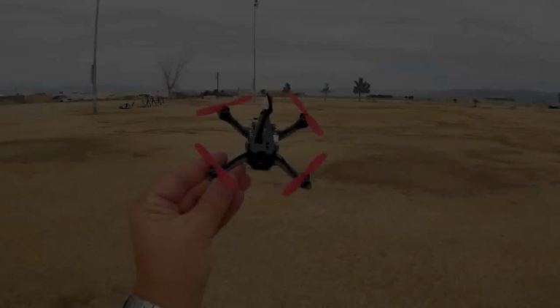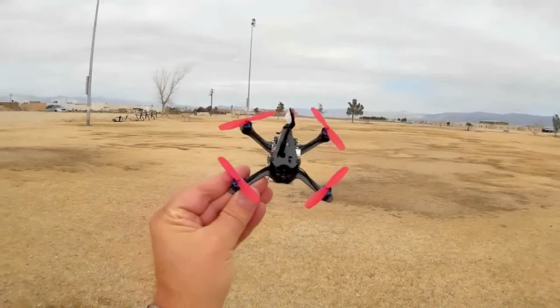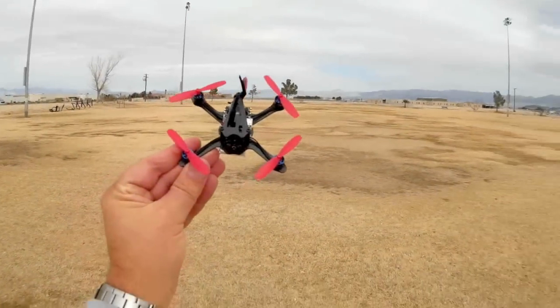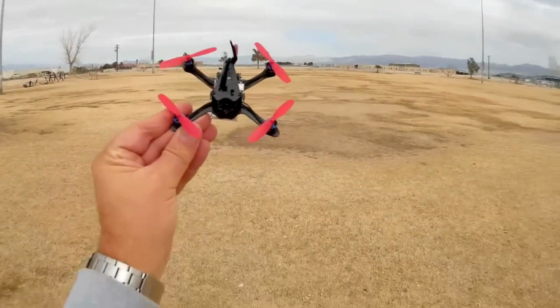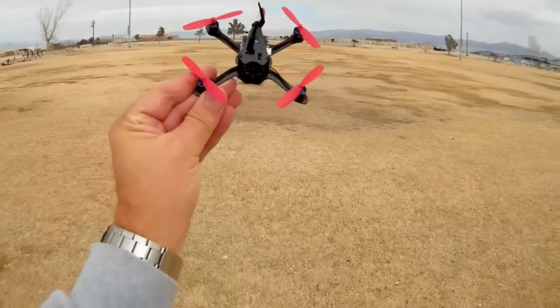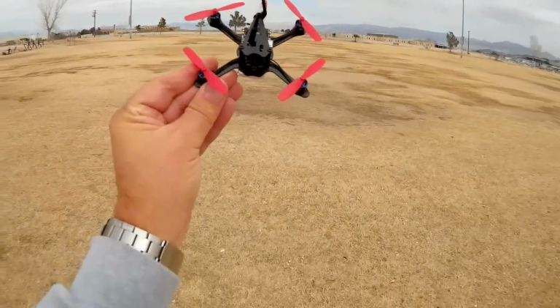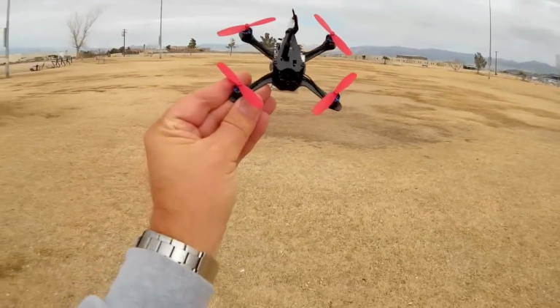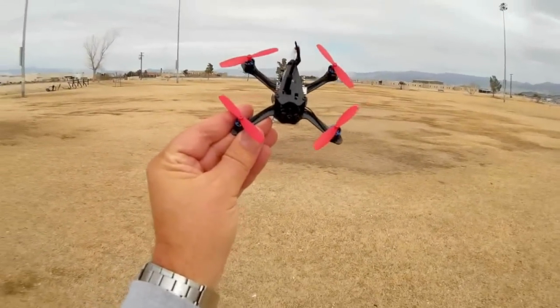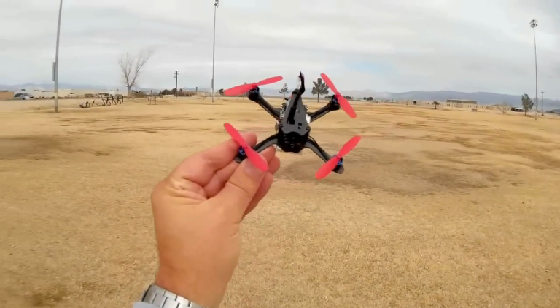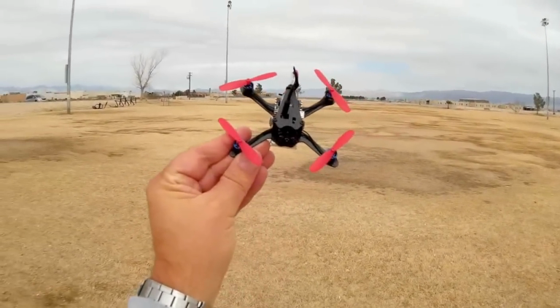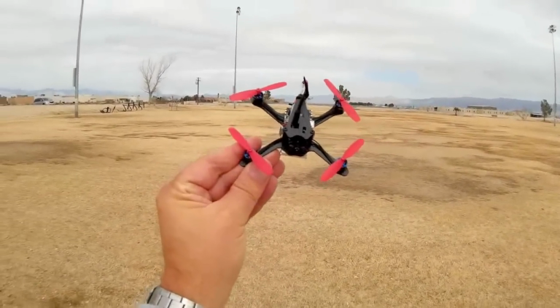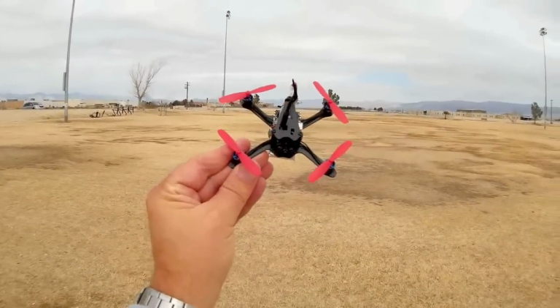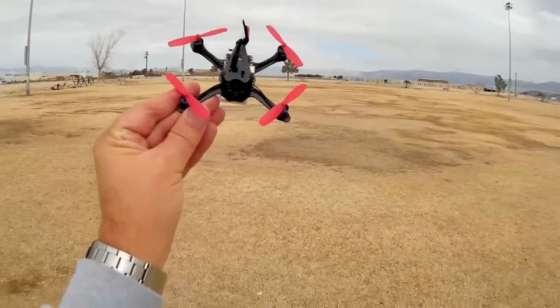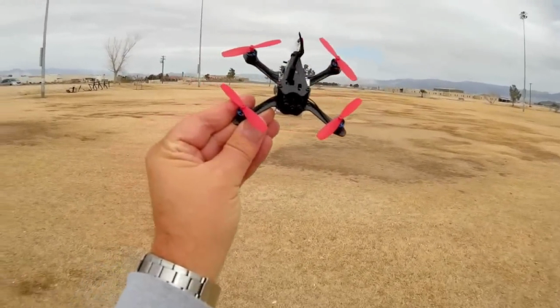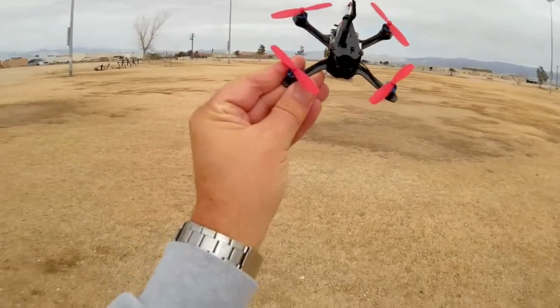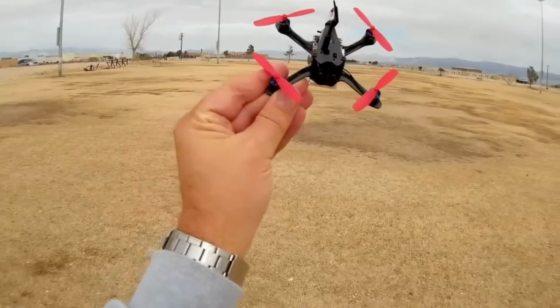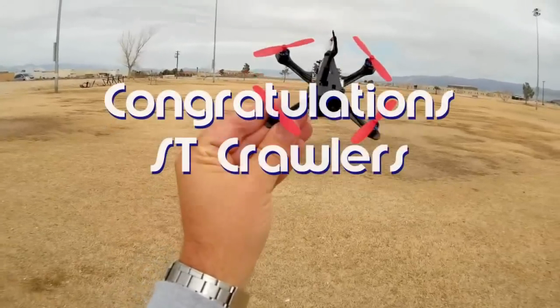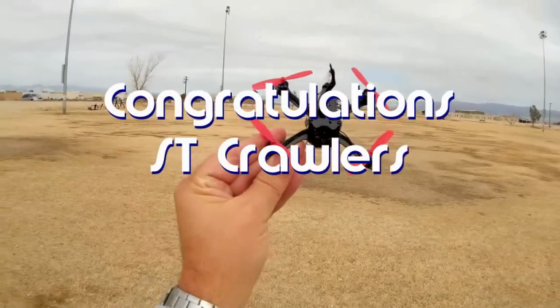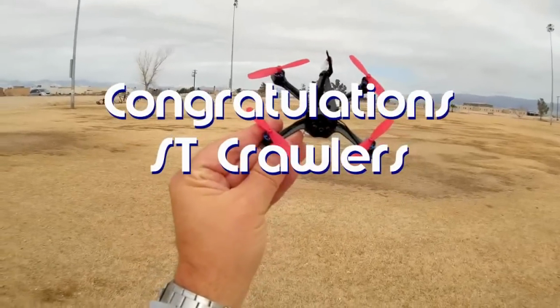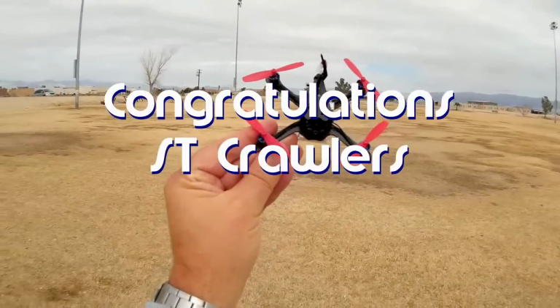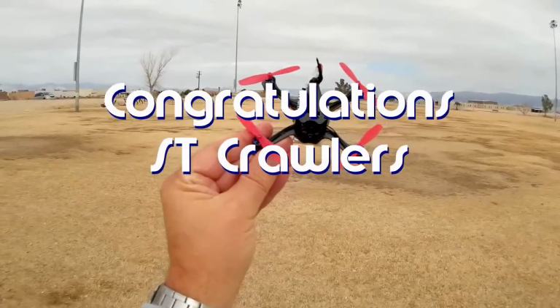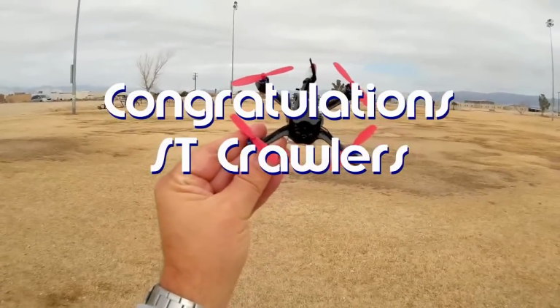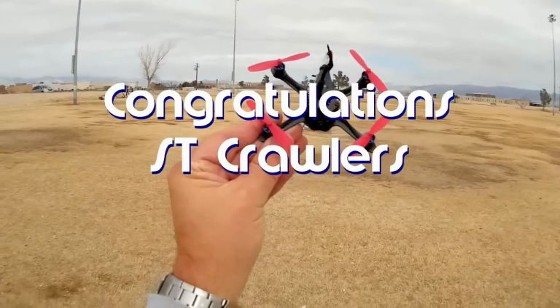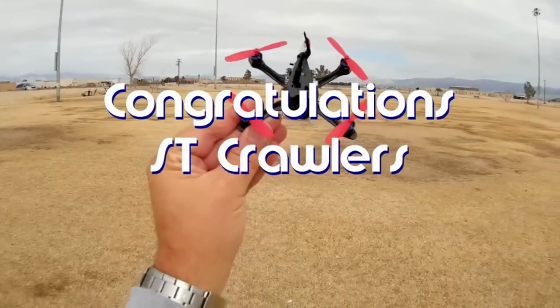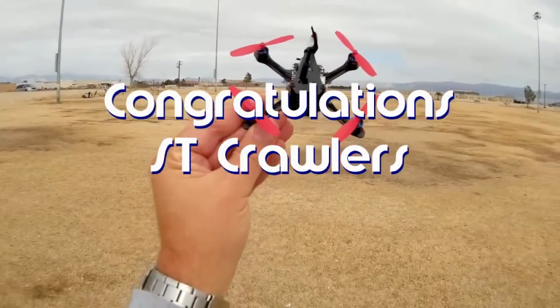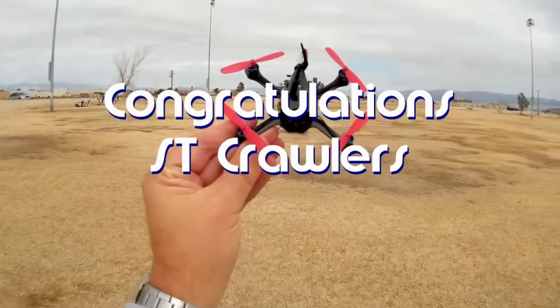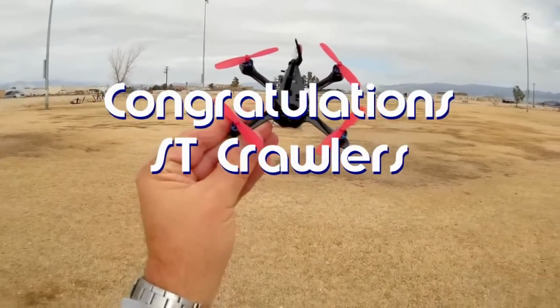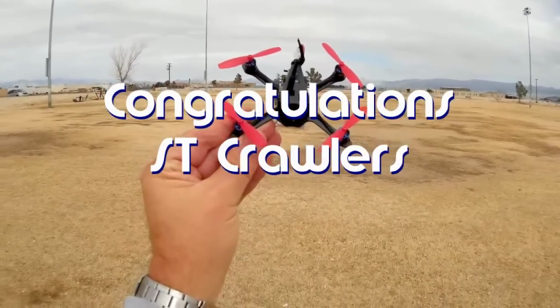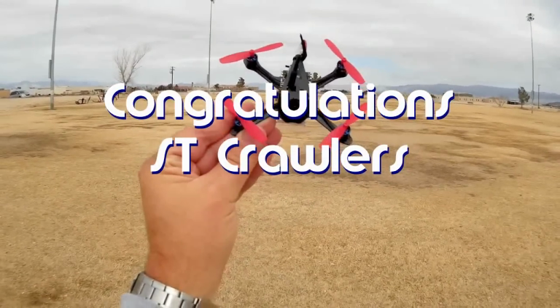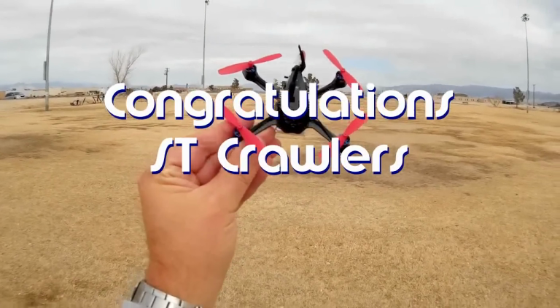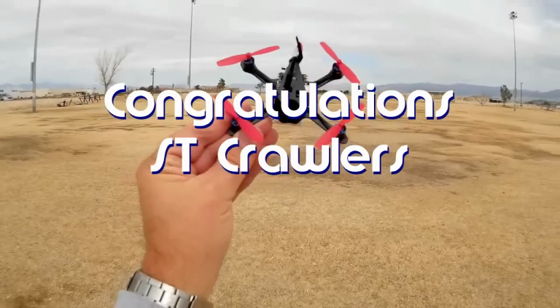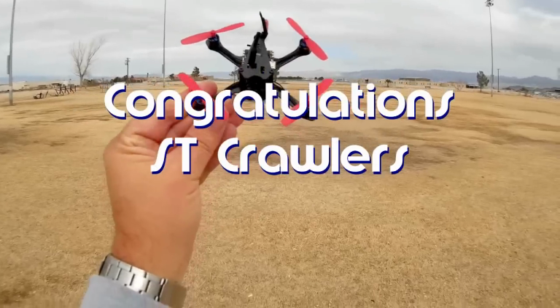Good morning, QuietCopter101. Before we get started, let me give a shout out to ST Crawlers. ST Crawlers was the first to say 'first' in one of my recent videos, so congratulations. There's your shout out, ST Crawlers.